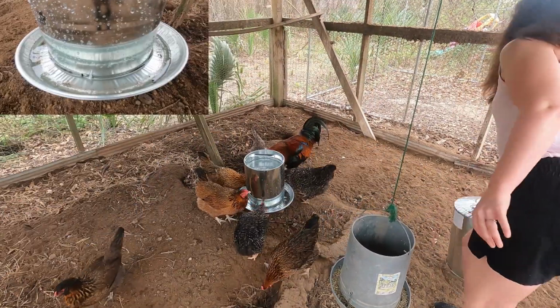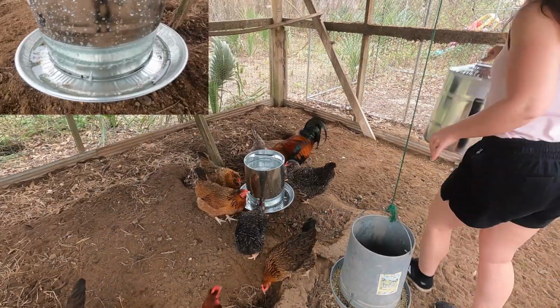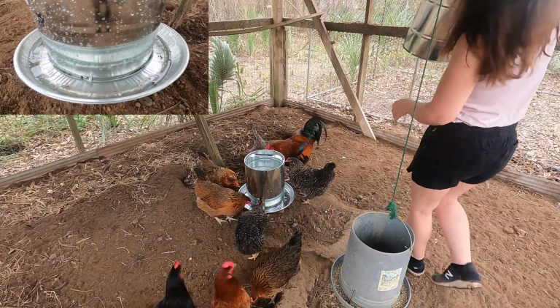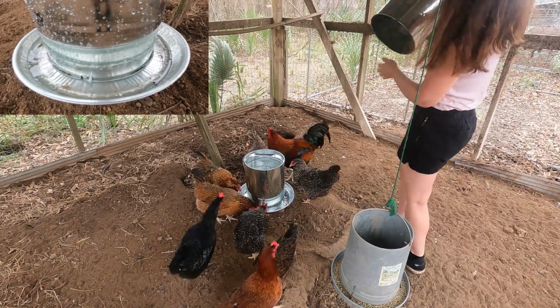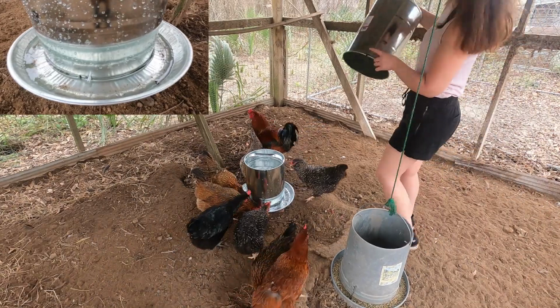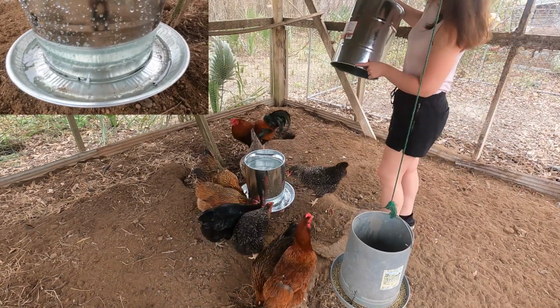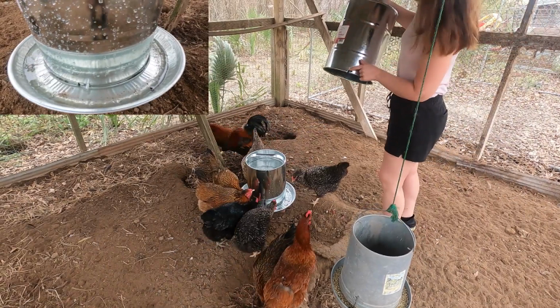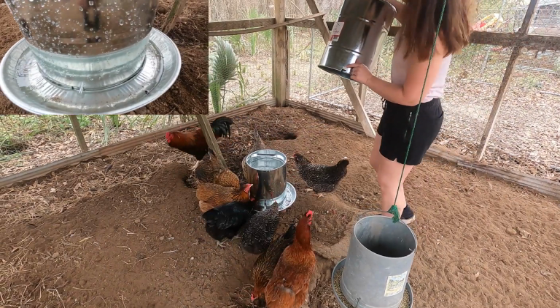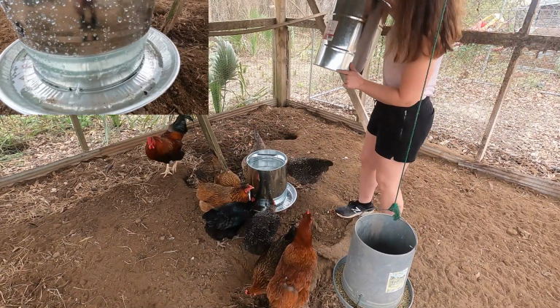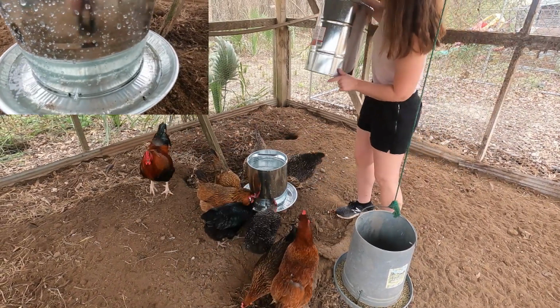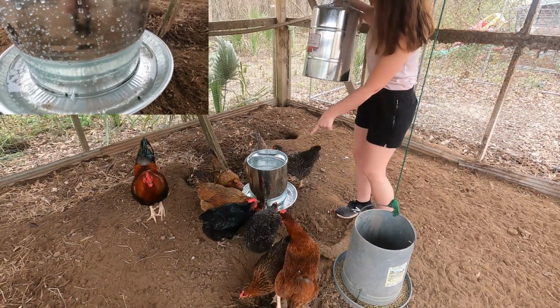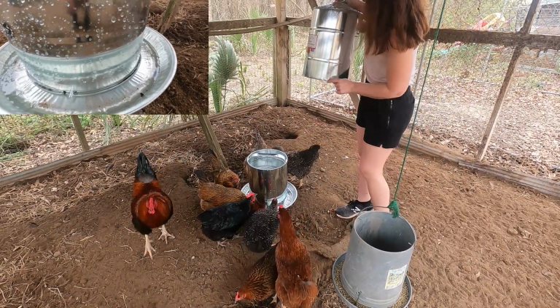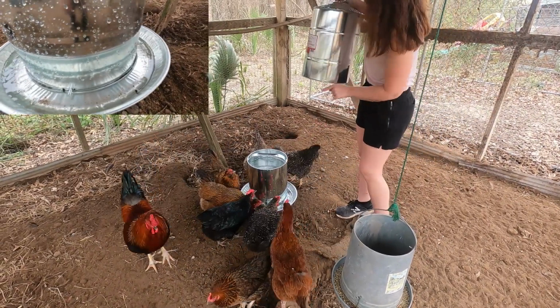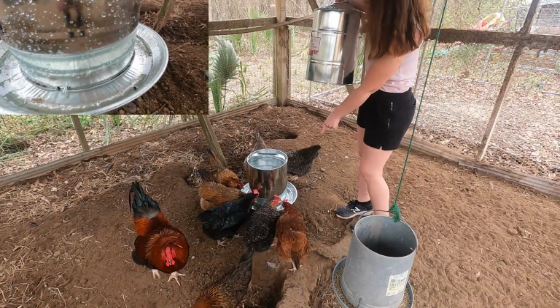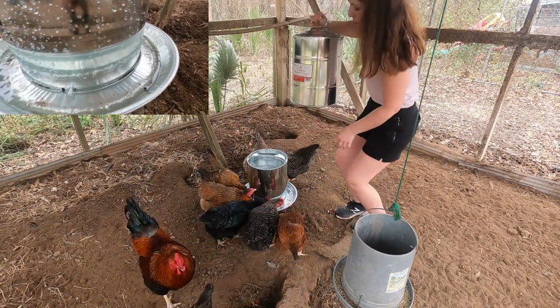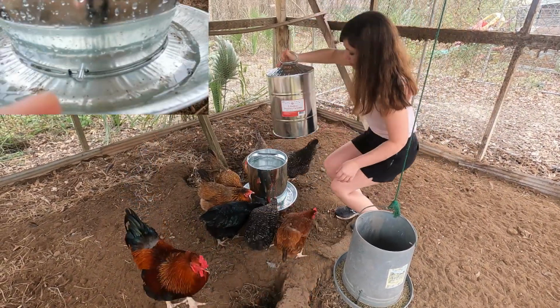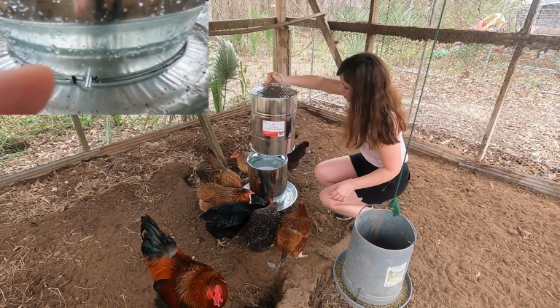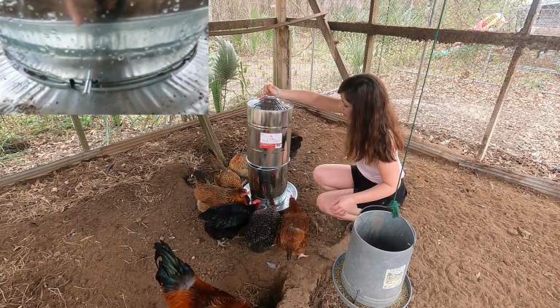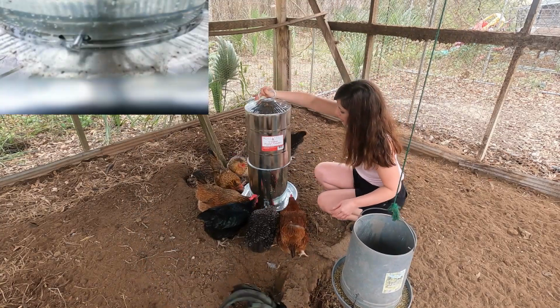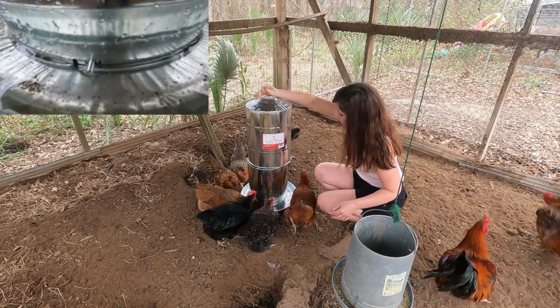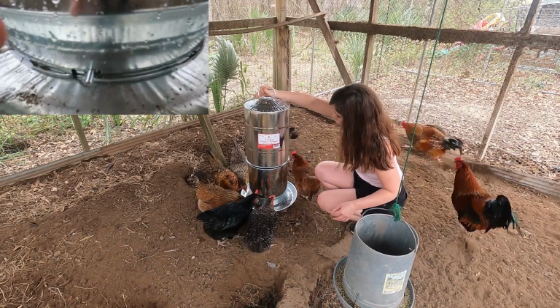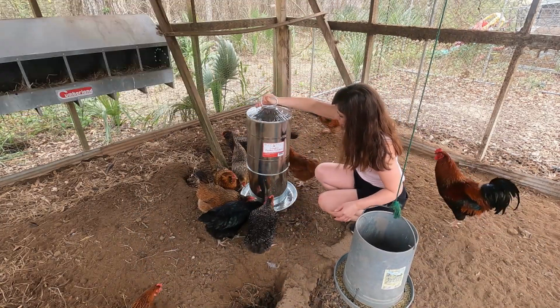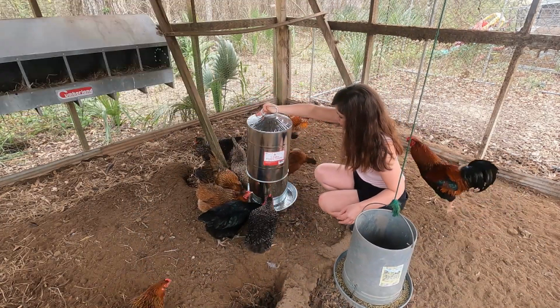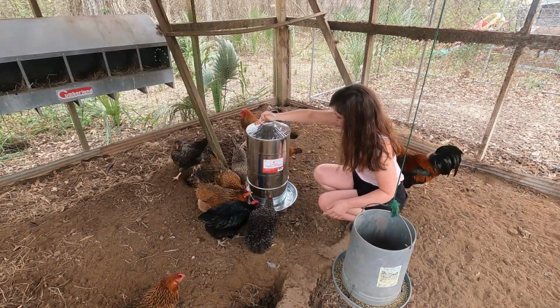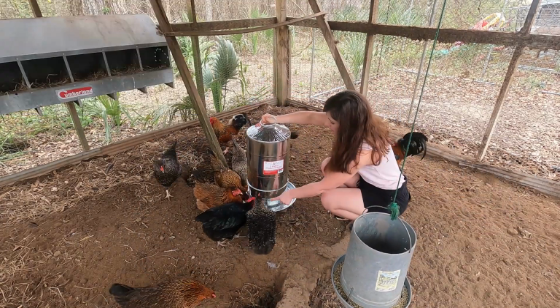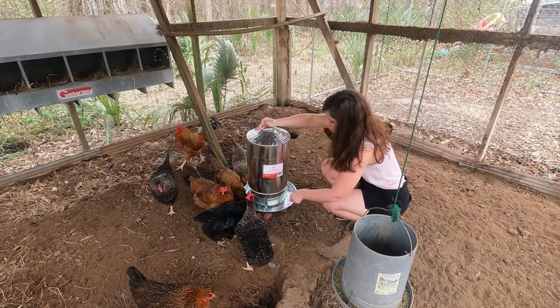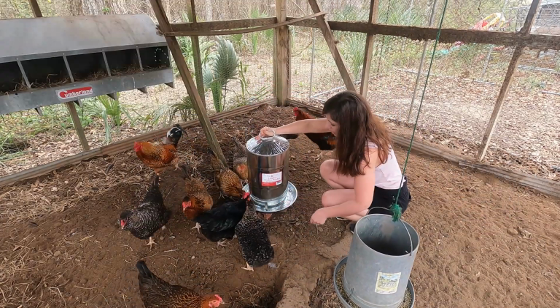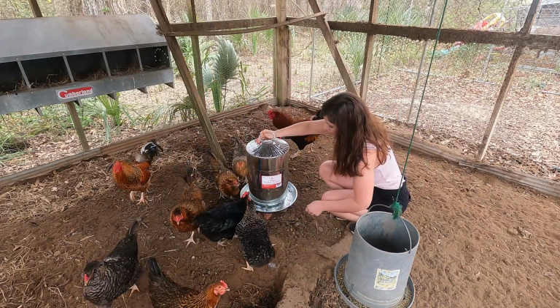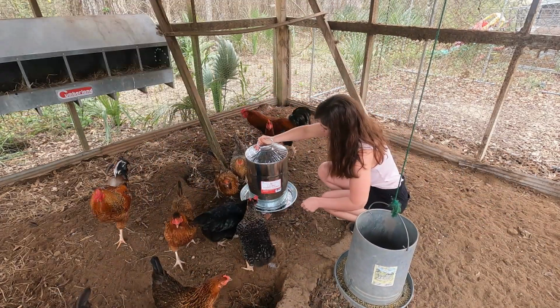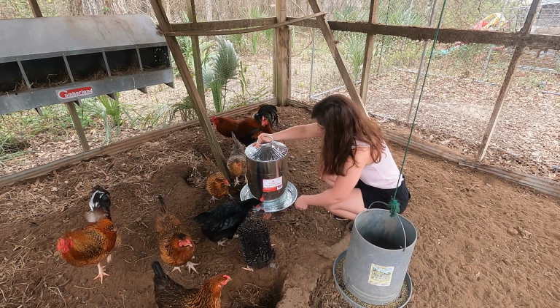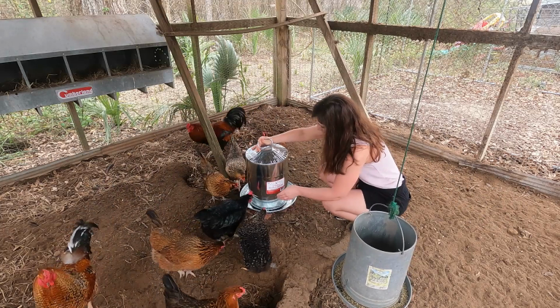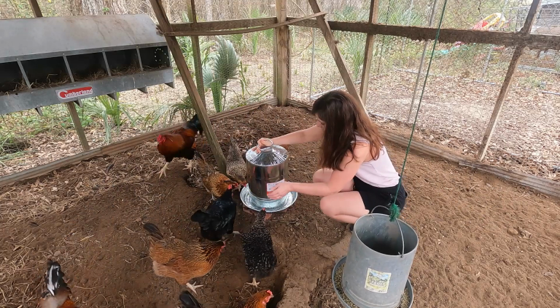Then you take this — it has this little lever right here that screws in there. The arch goes on this little piece and it makes a latch, so you just push this down and it's going to push that in to secure it.